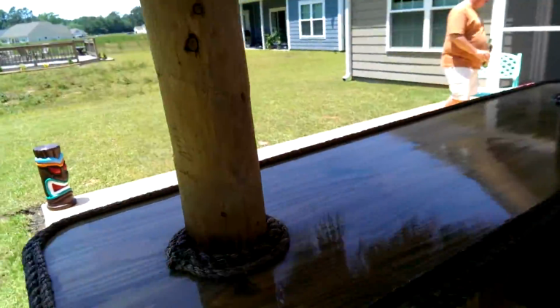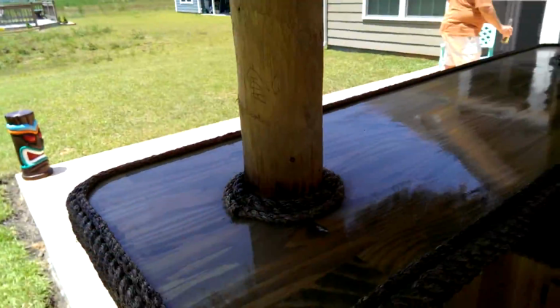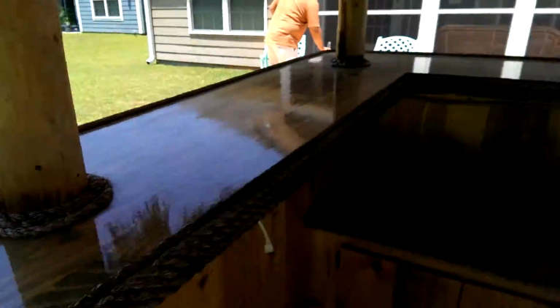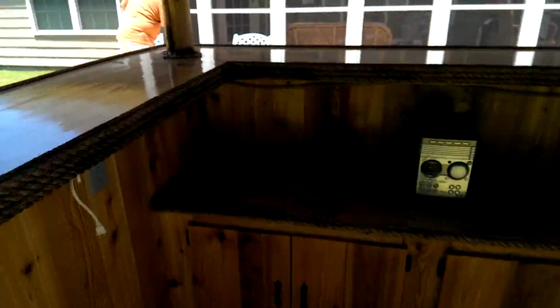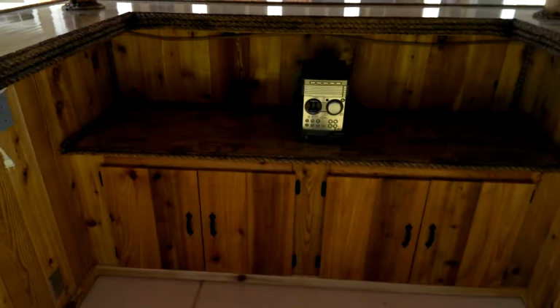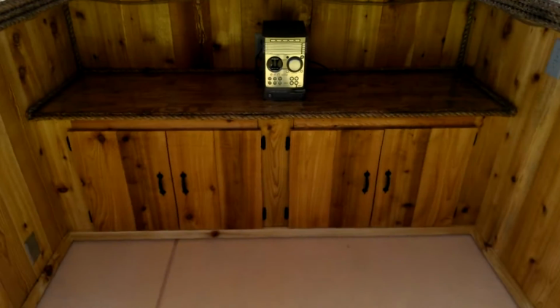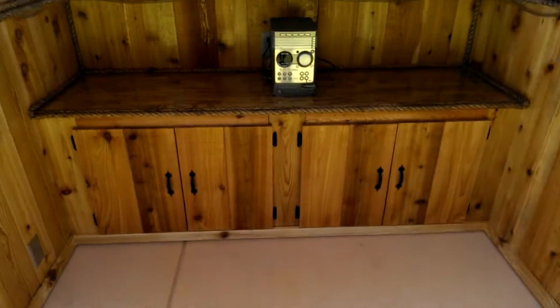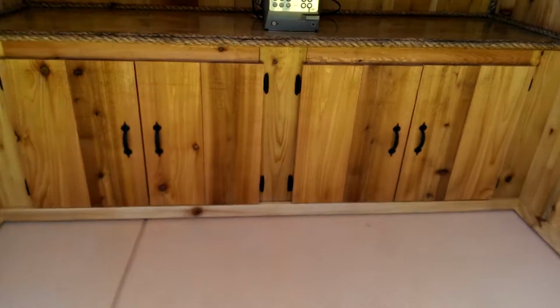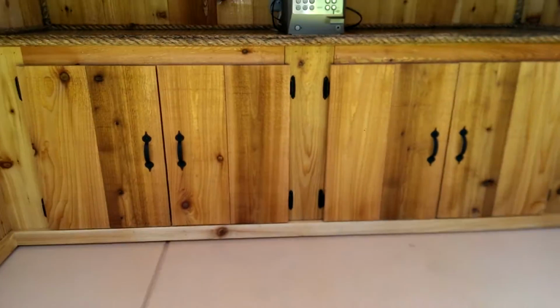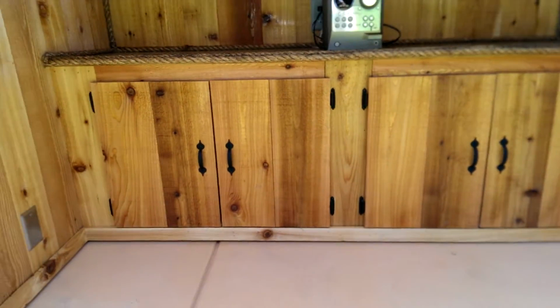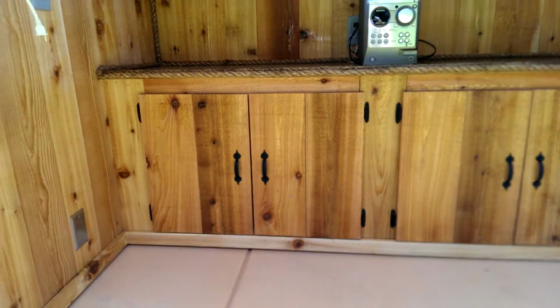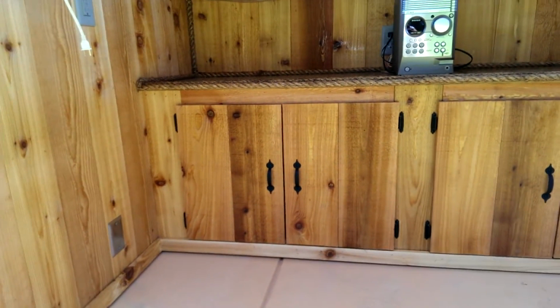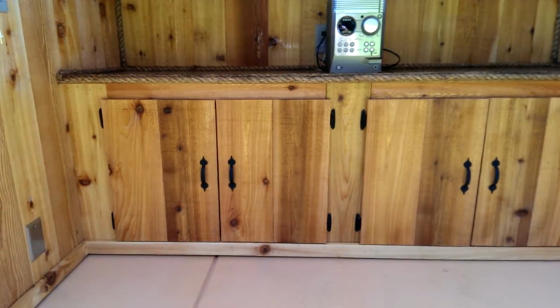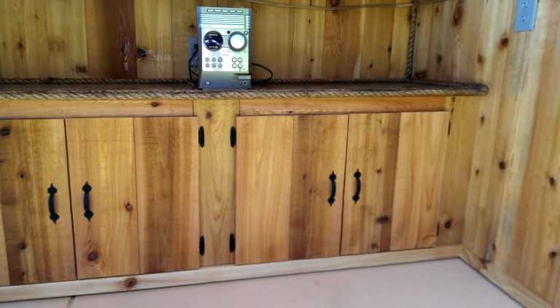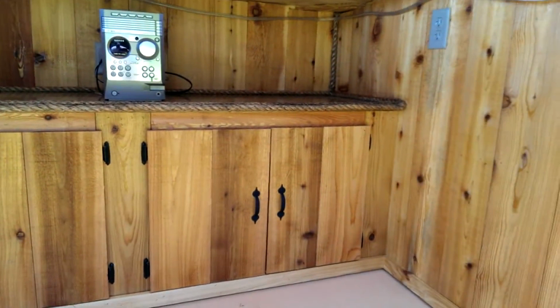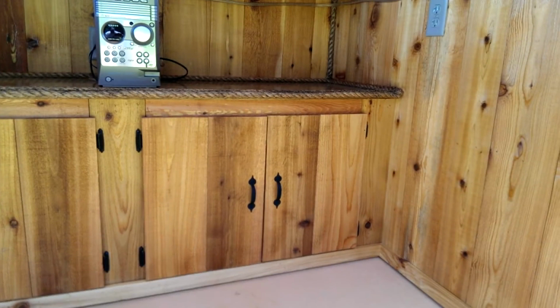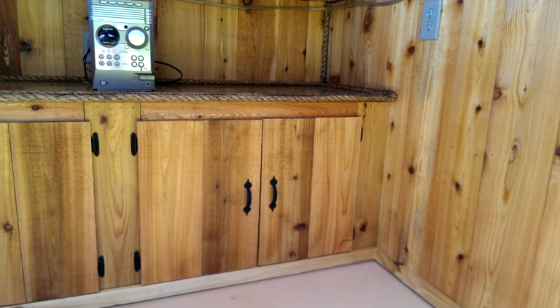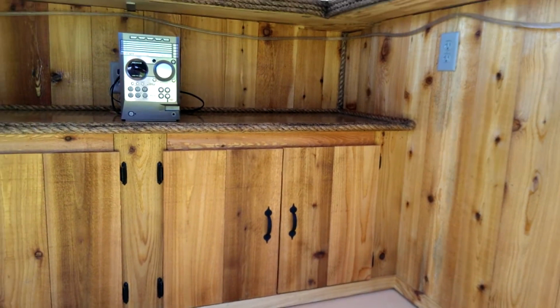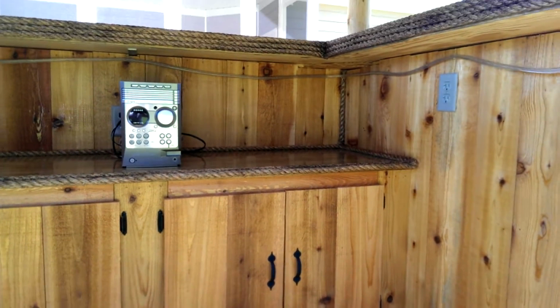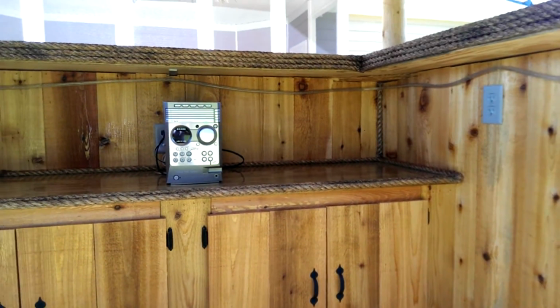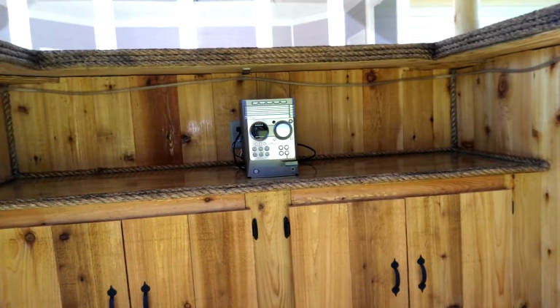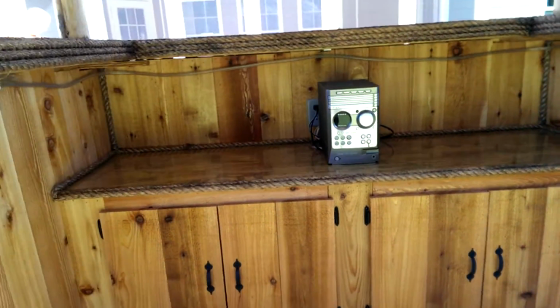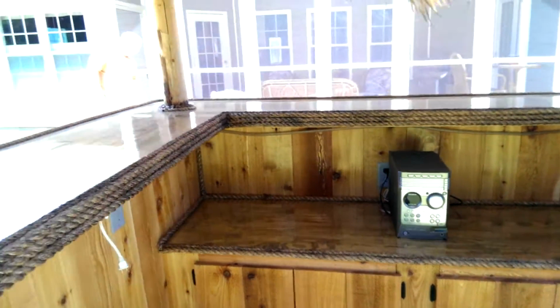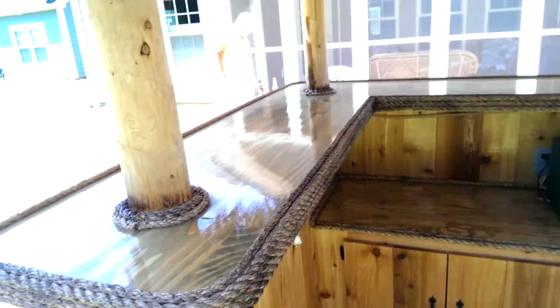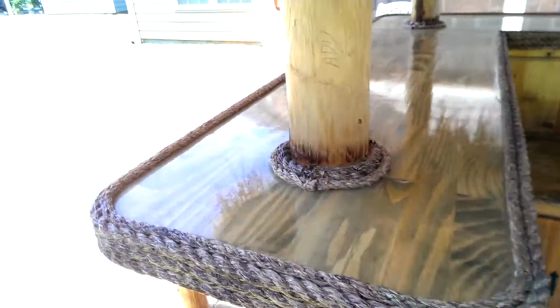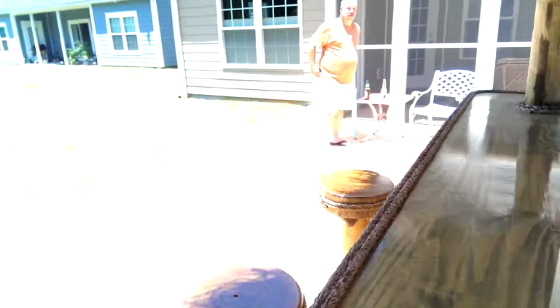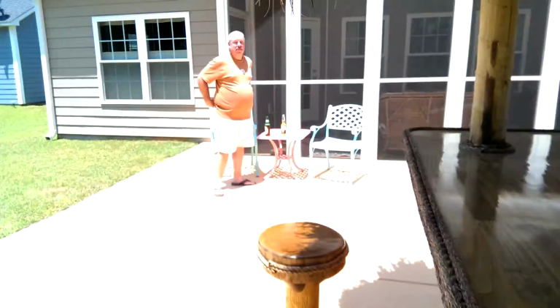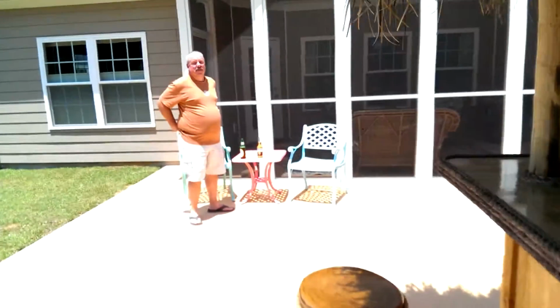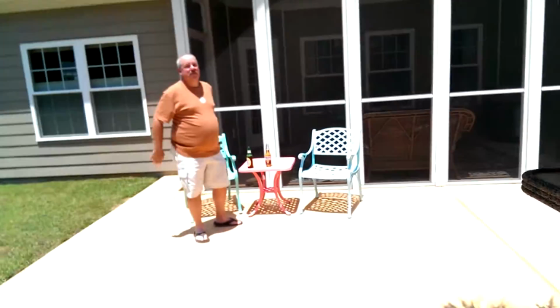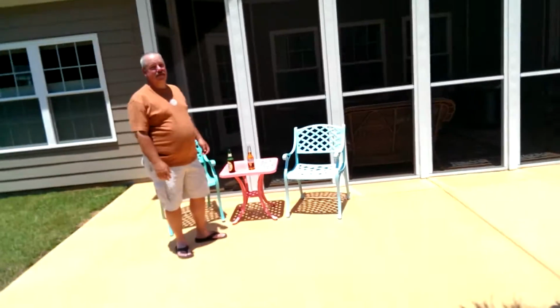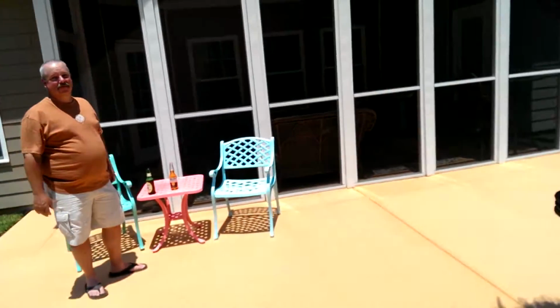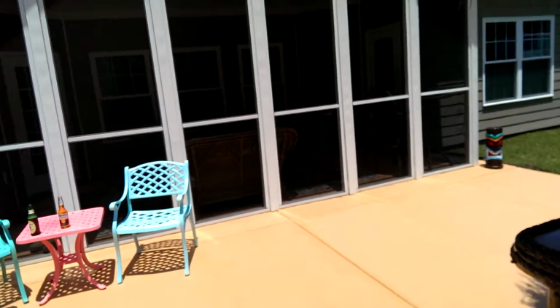That's the bar top there. We've got the cabinets — there's a better view. Cabinets, everything's done, everything works. So I think we're going to have a couple beers. And there they are — well deserved.